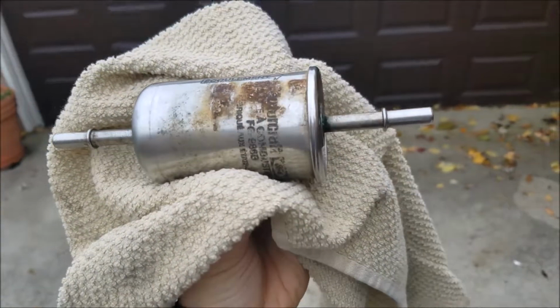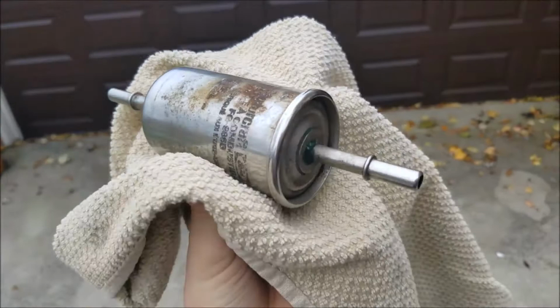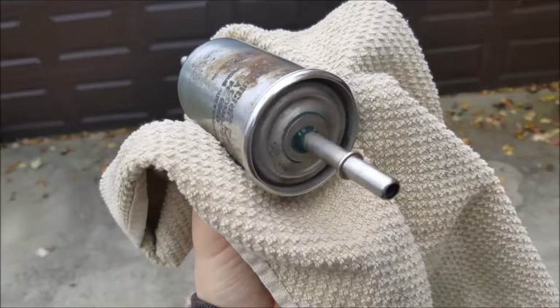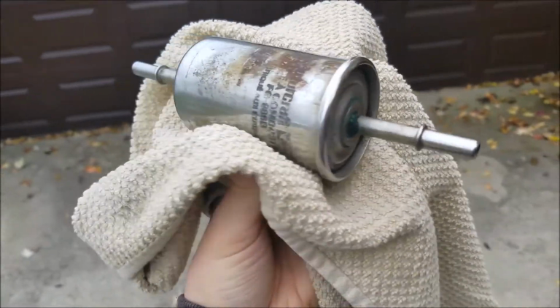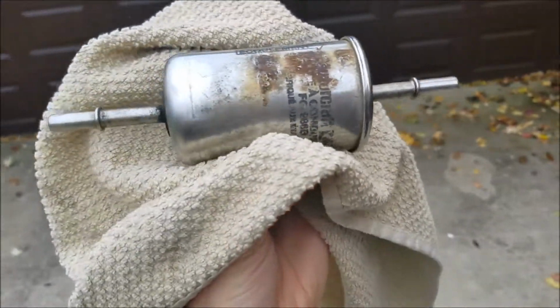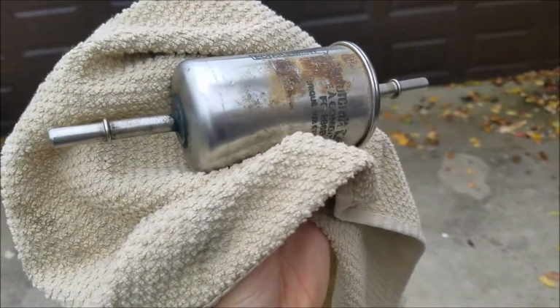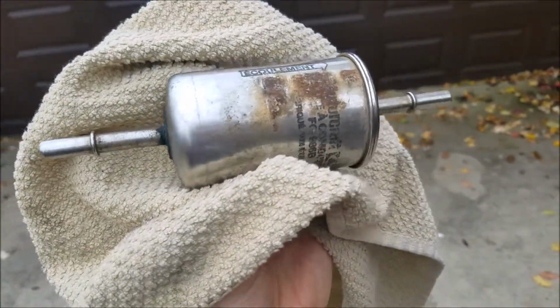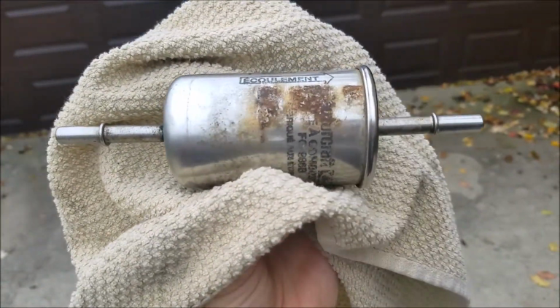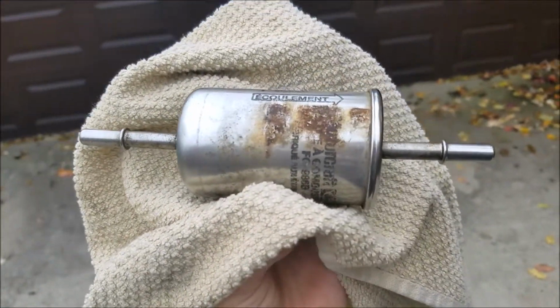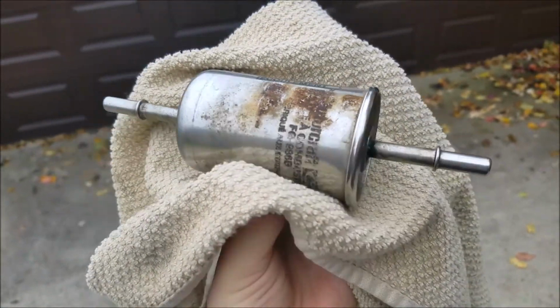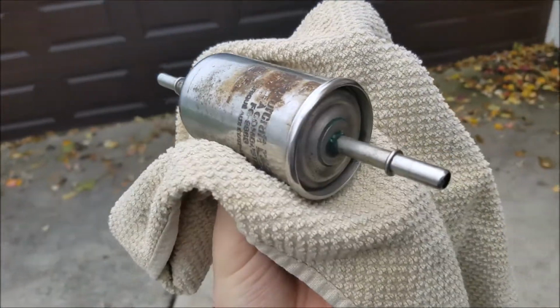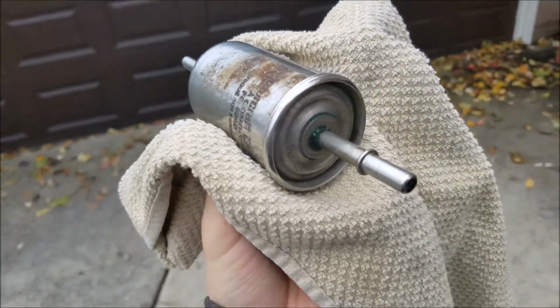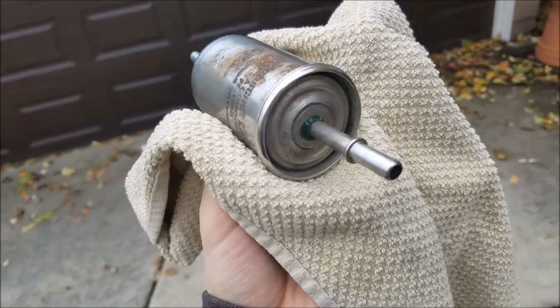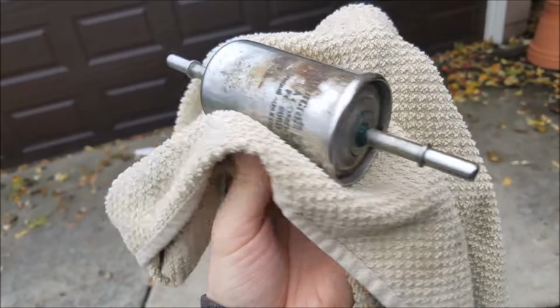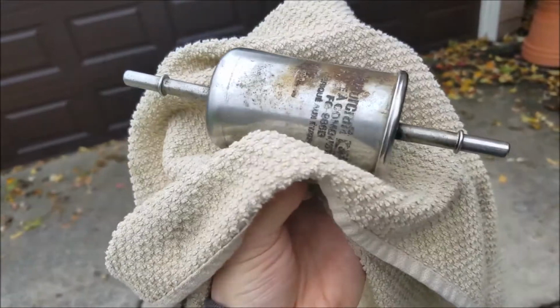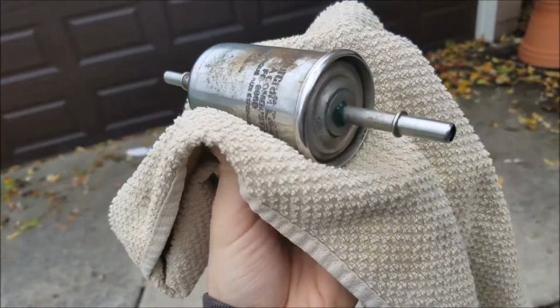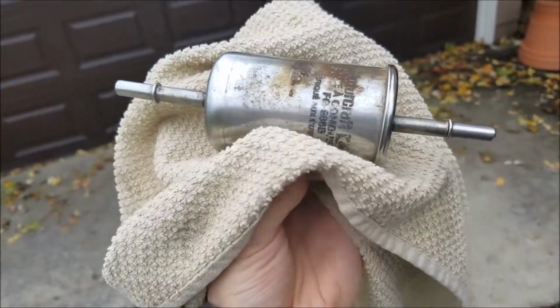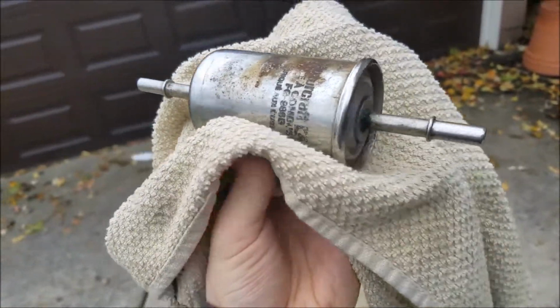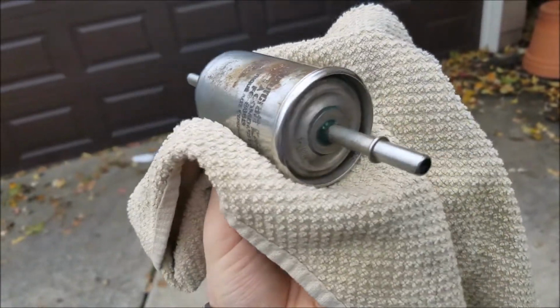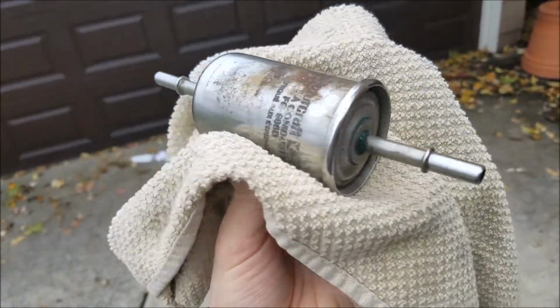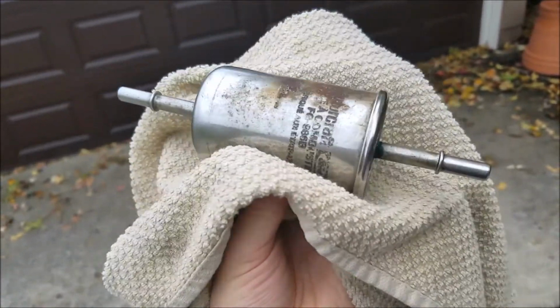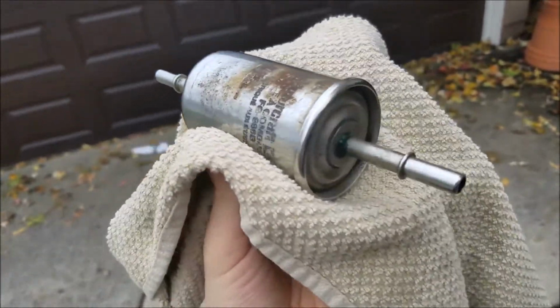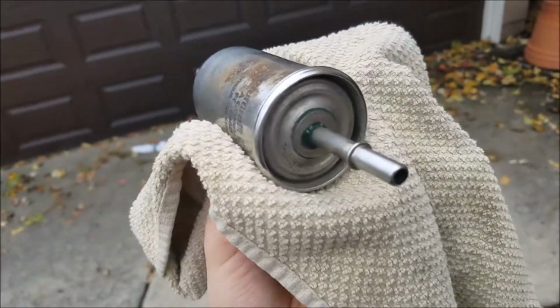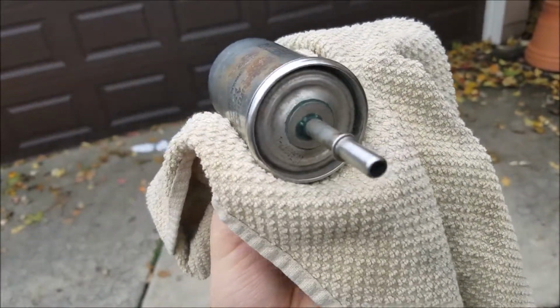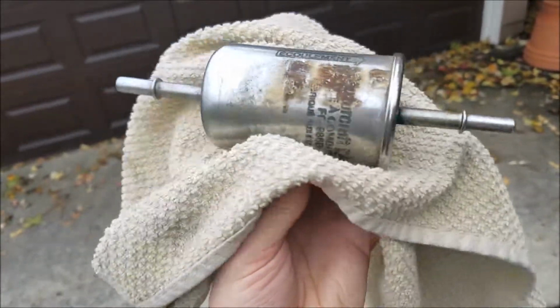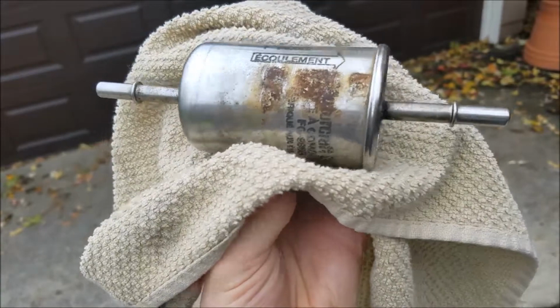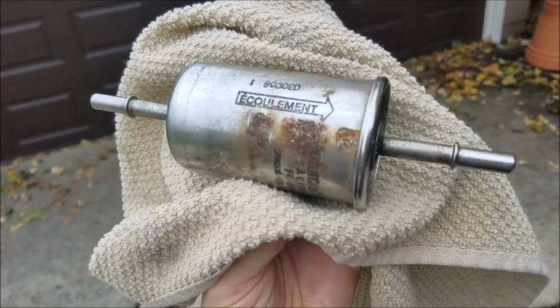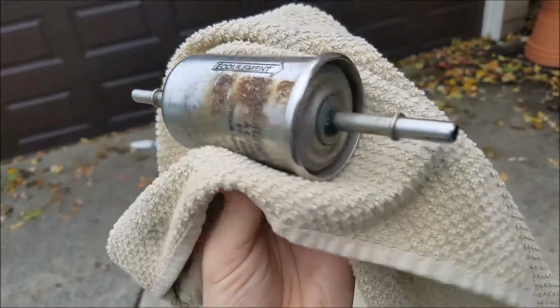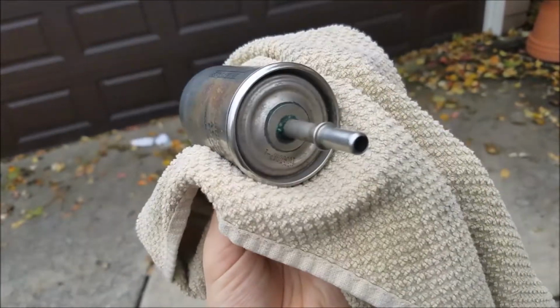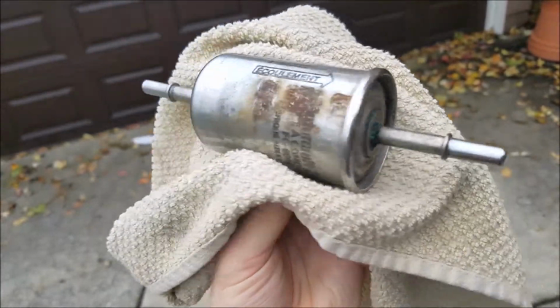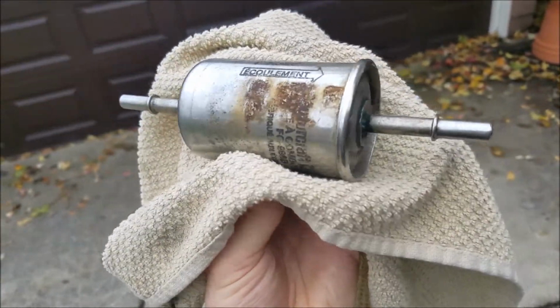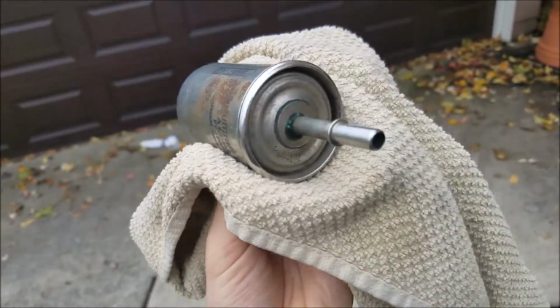Check your manufacturer — every fuel filter change interval is different, but roughly the rule of thumb is about 20,000 to 40,000 miles. This one is well overdue at 103,000 miles.